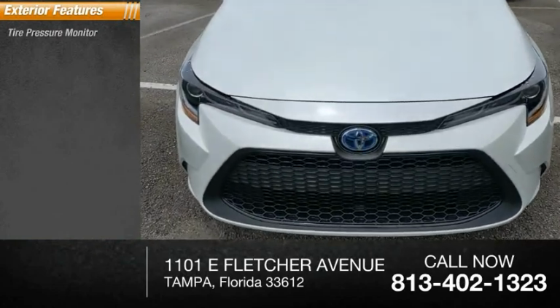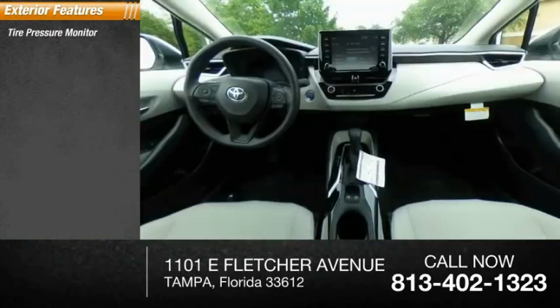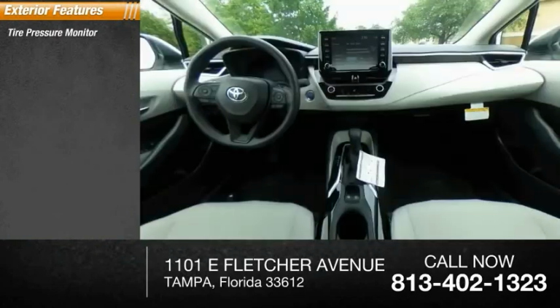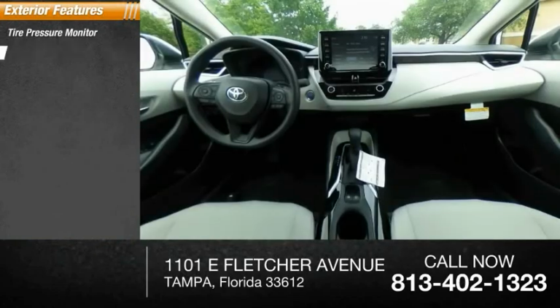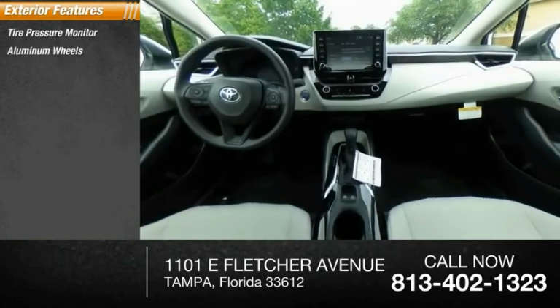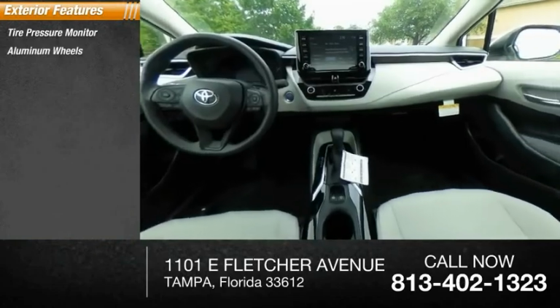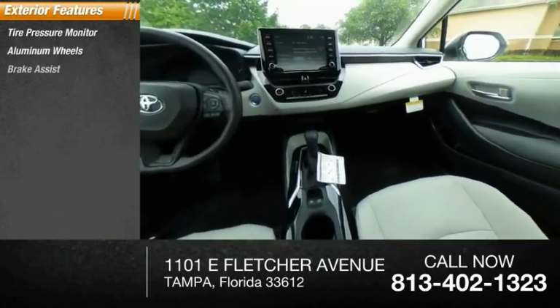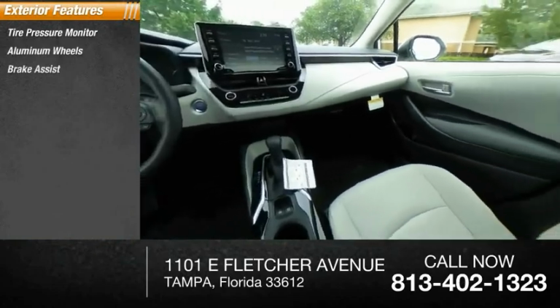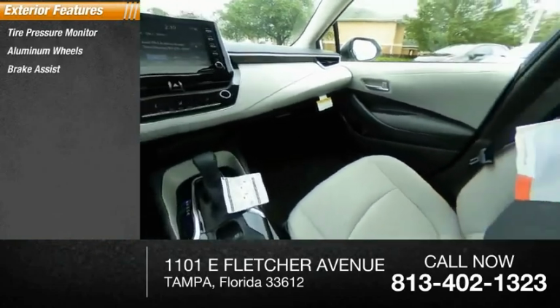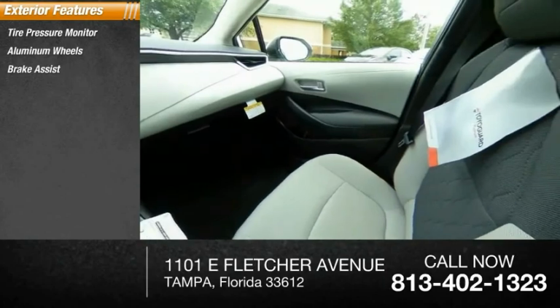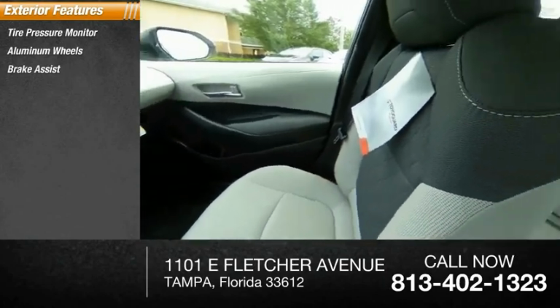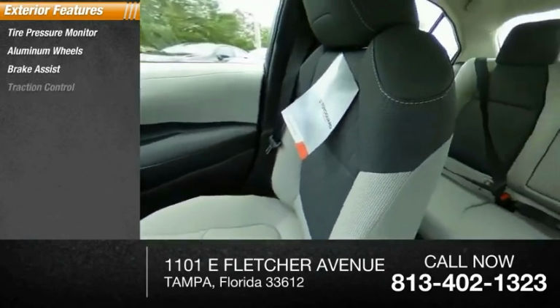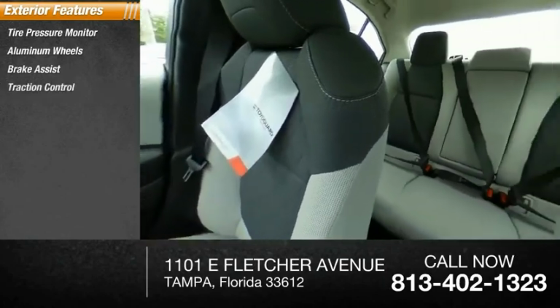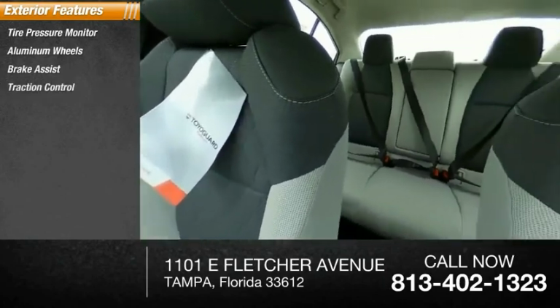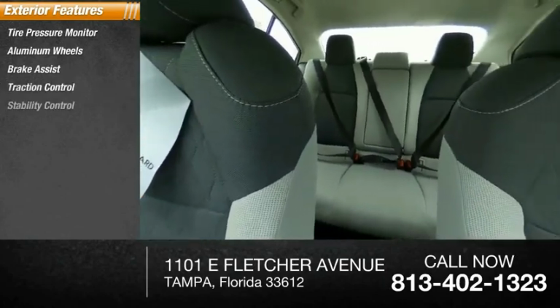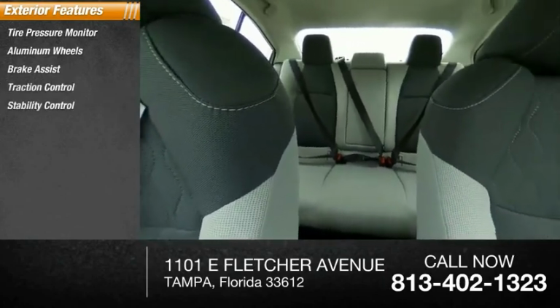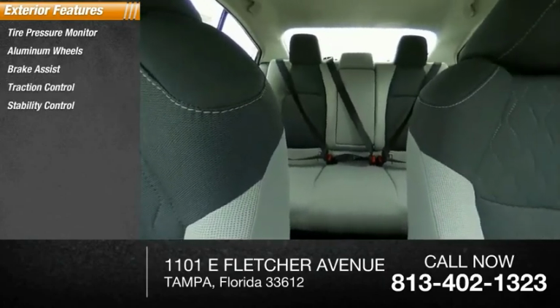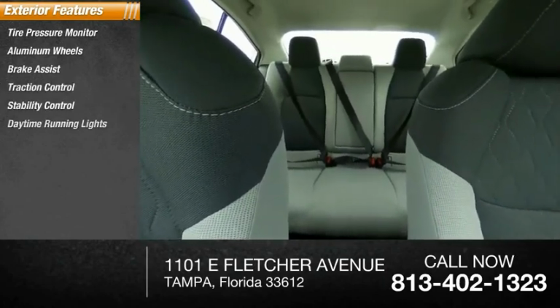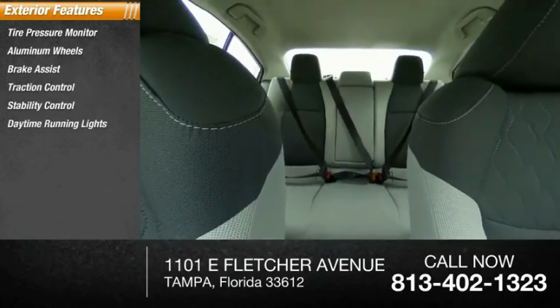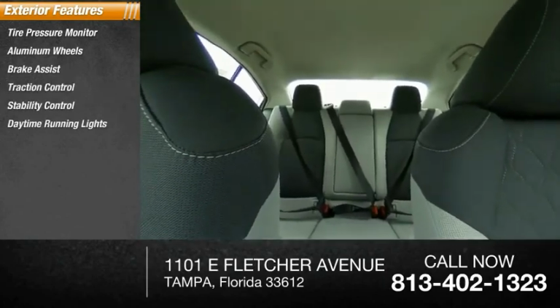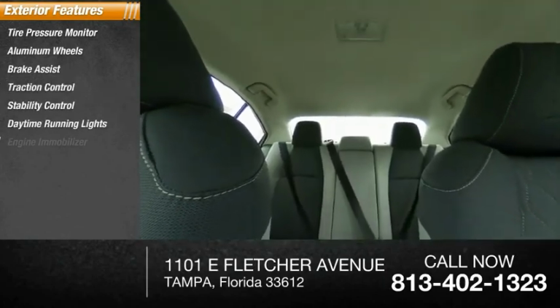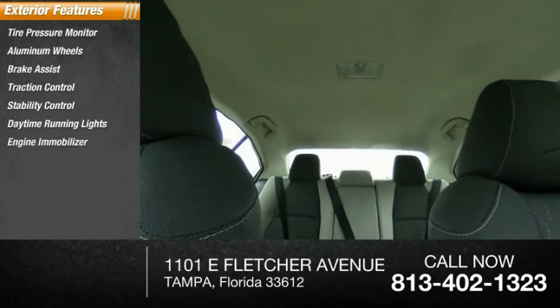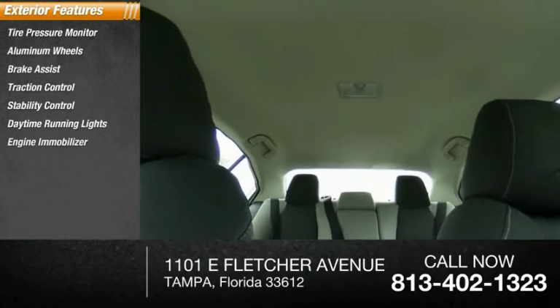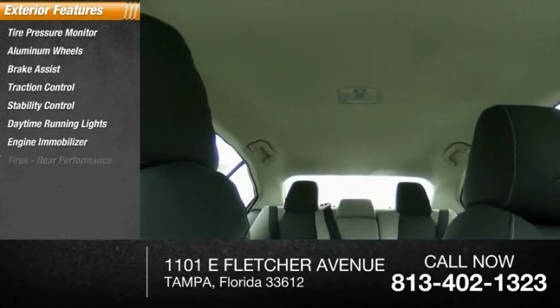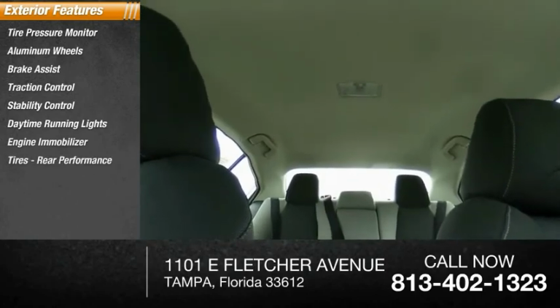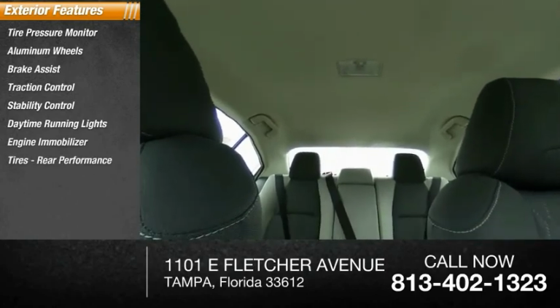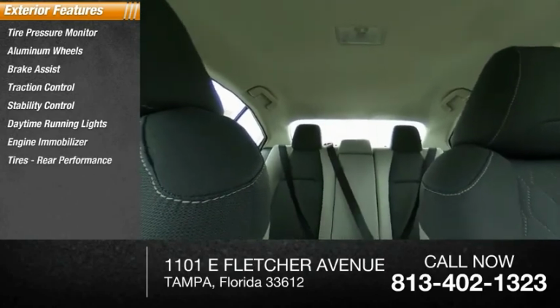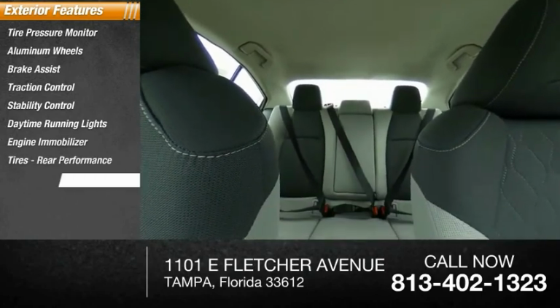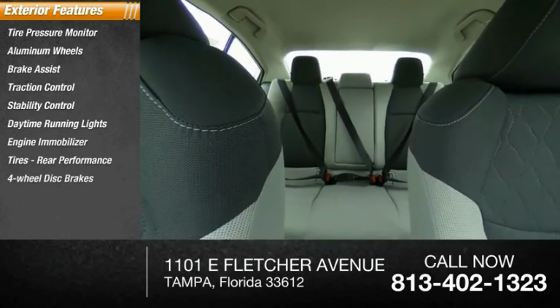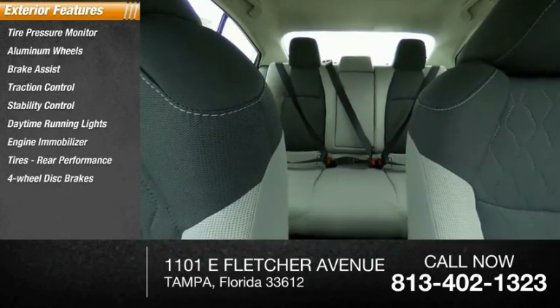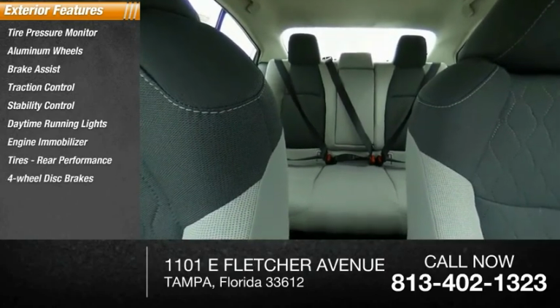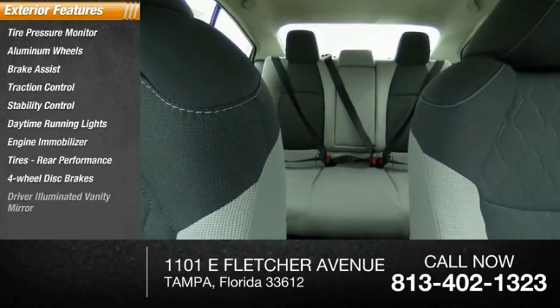Tire pressure monitor, aluminum wheels, brake assist, traction control, stability control, daytime running lights, engine immobilizer, tires, rear performance, four-wheel disc brakes, driver illuminated vanity mirror.